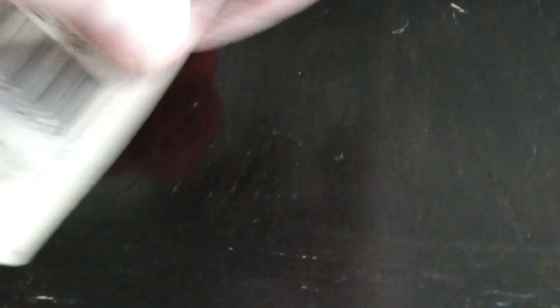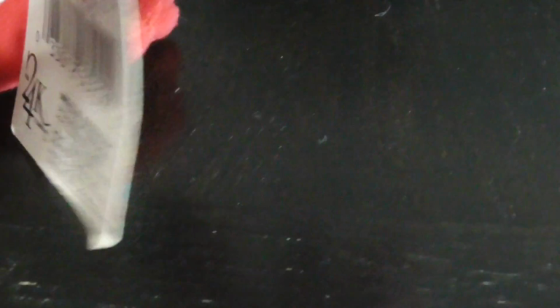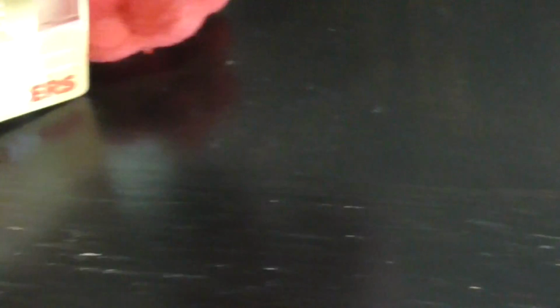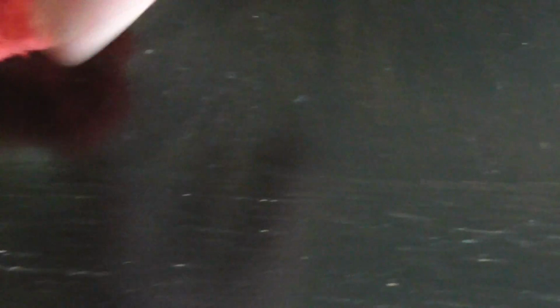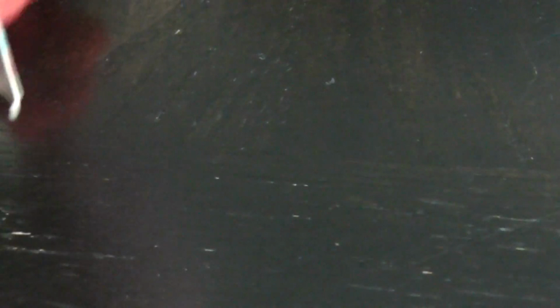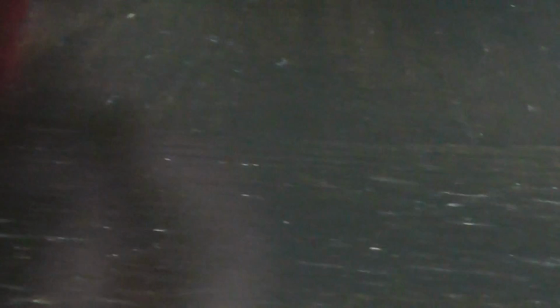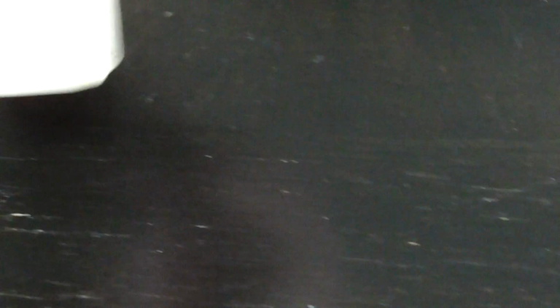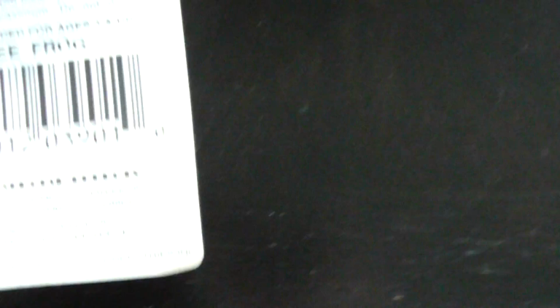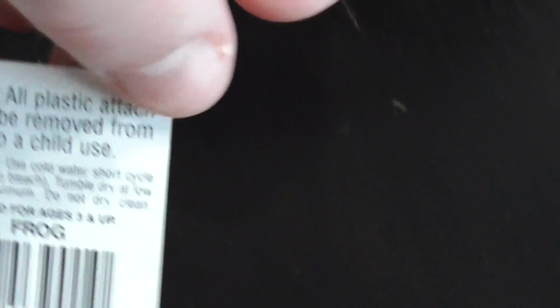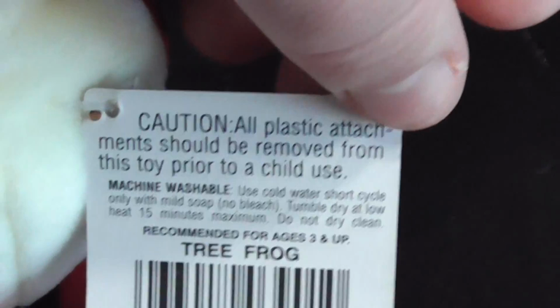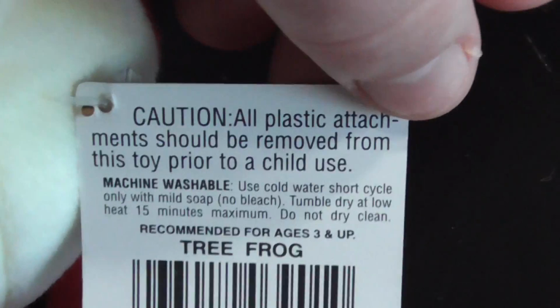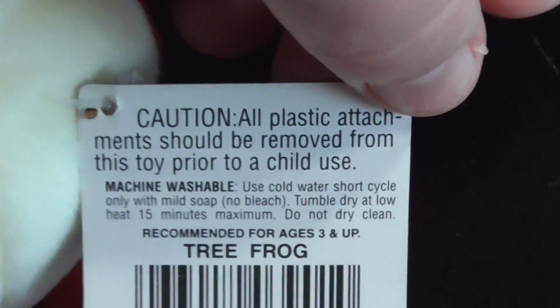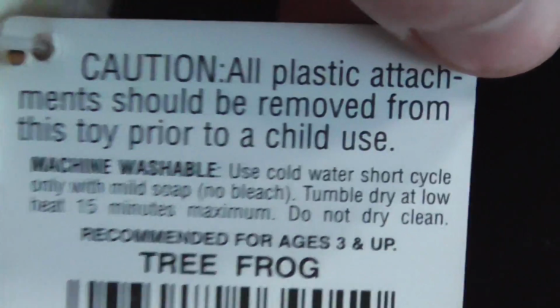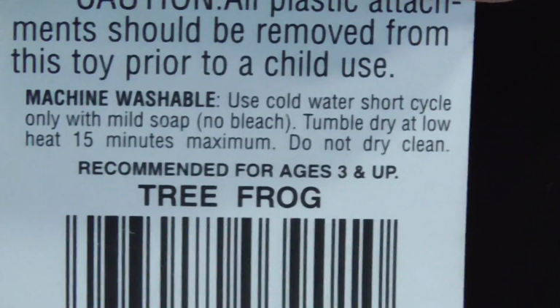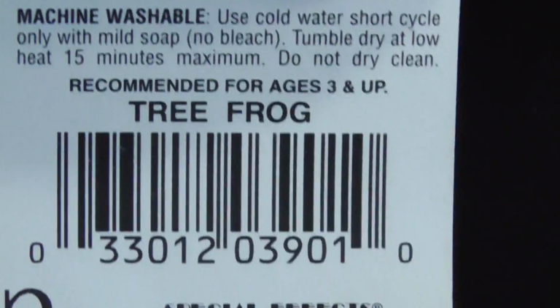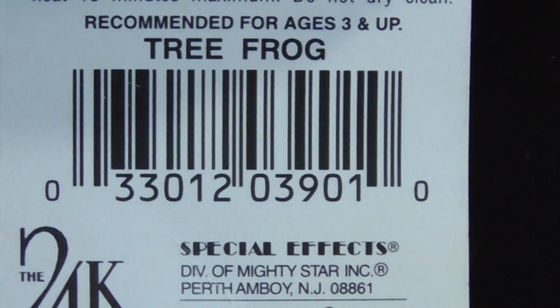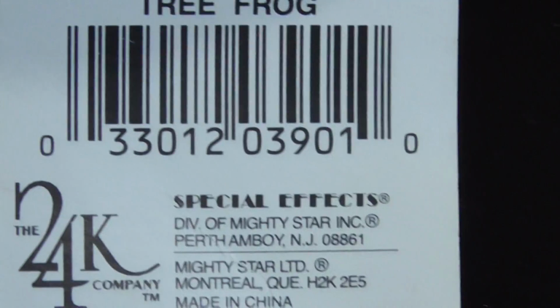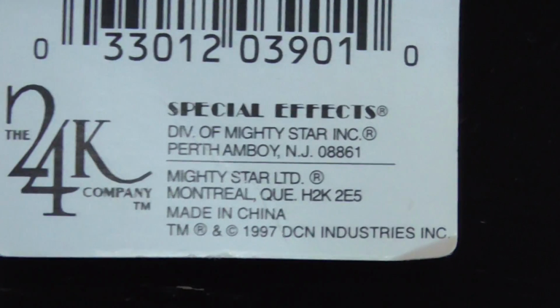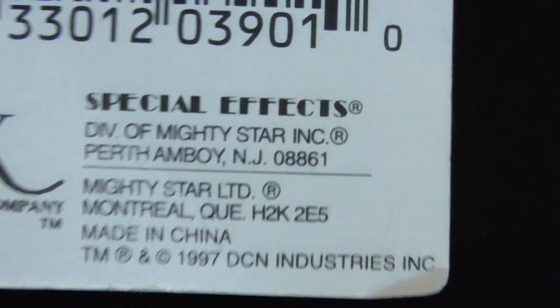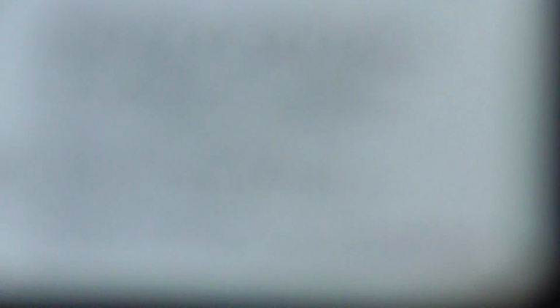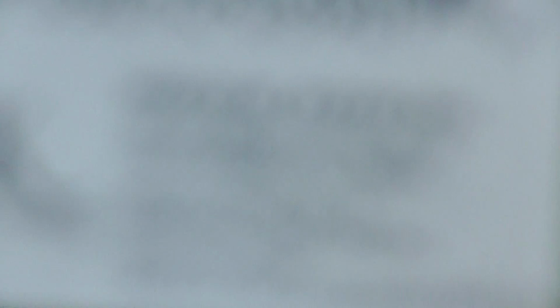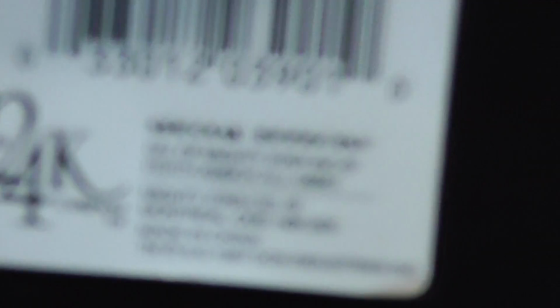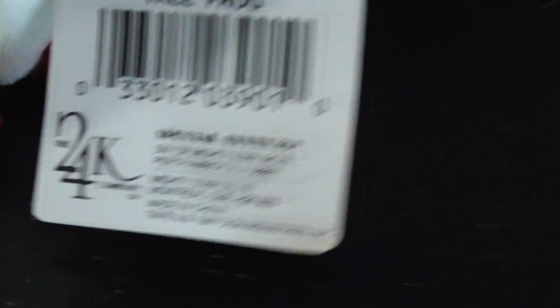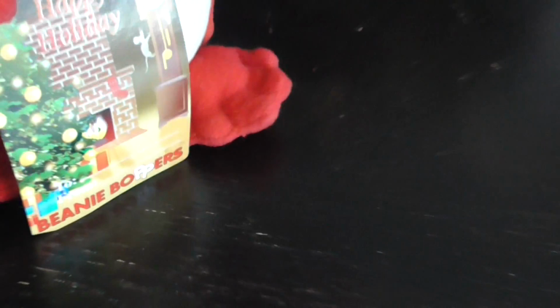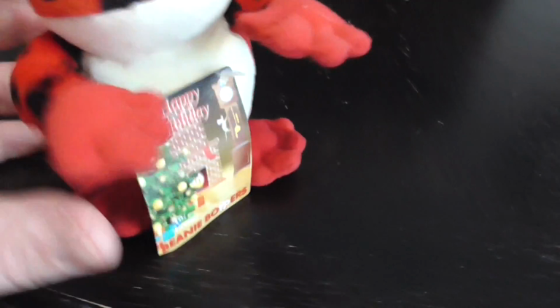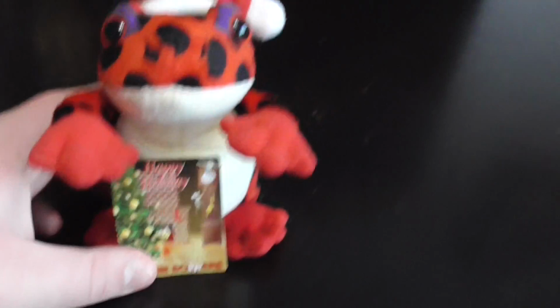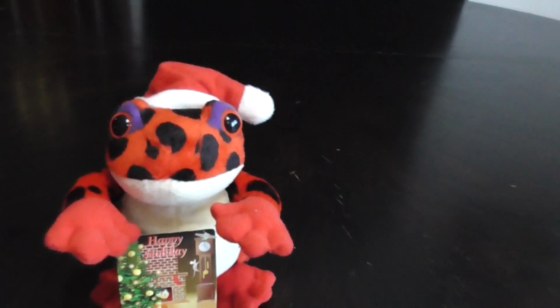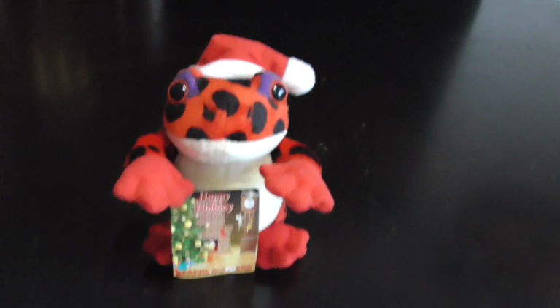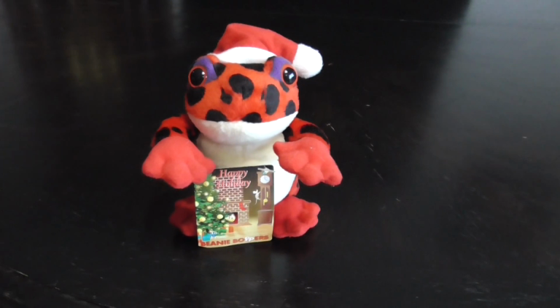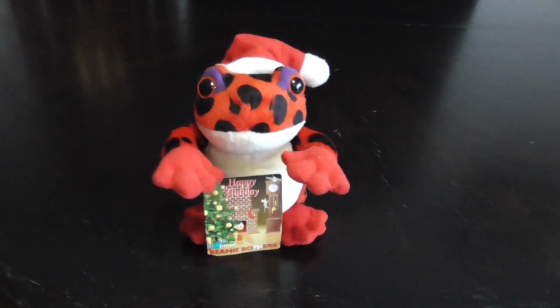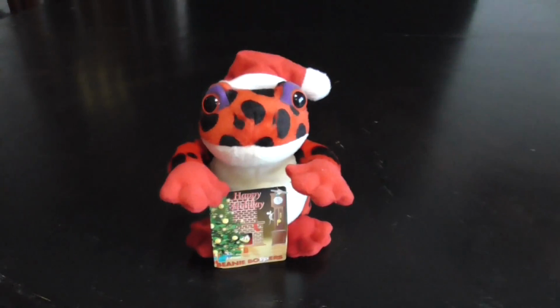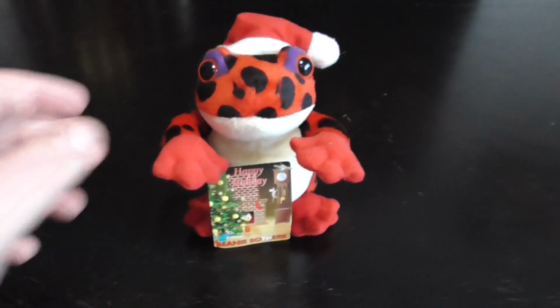The back side of it — Tree Frog, 1997. So this plush is 25 years old. That is crazy.